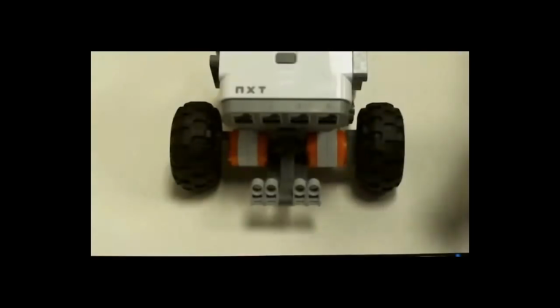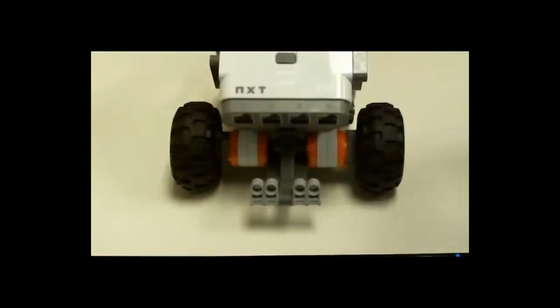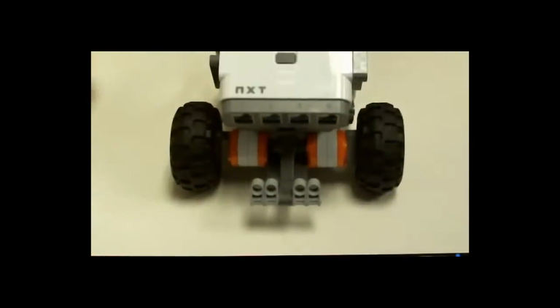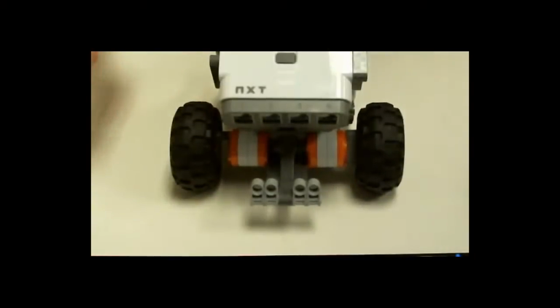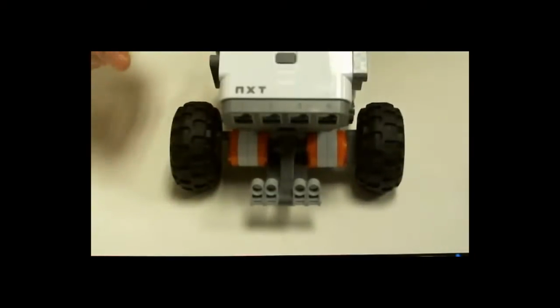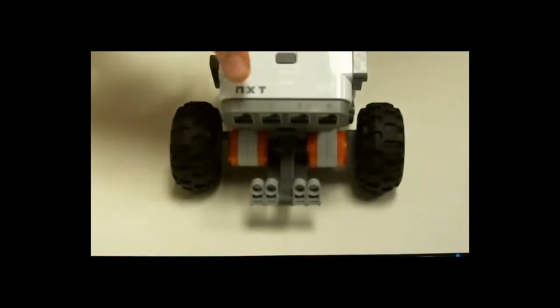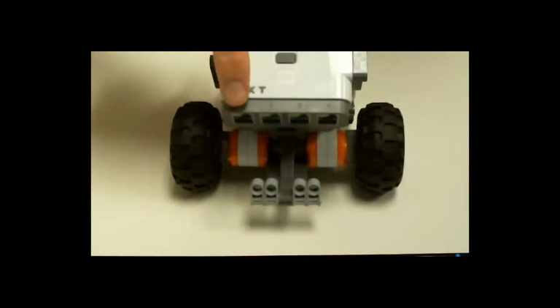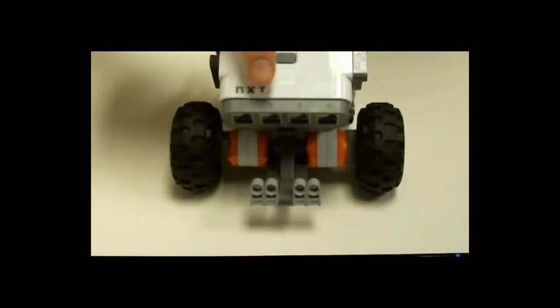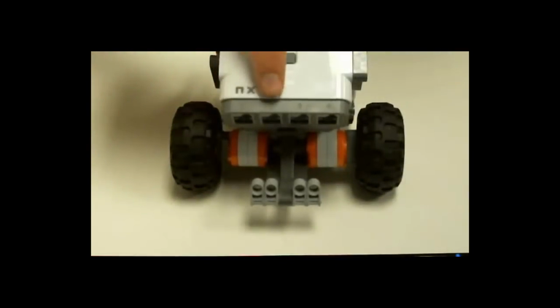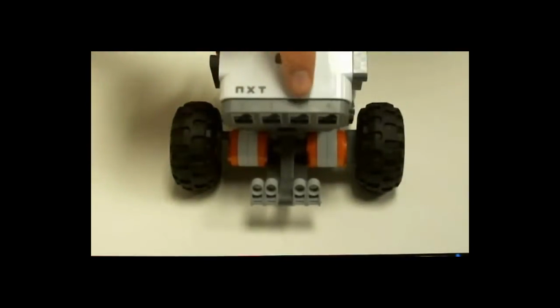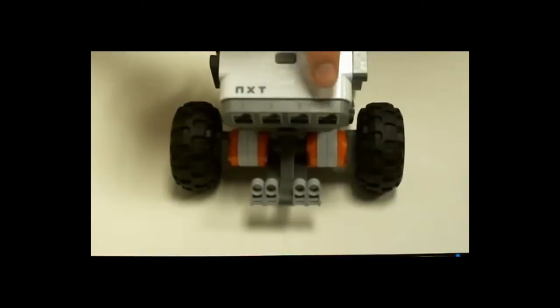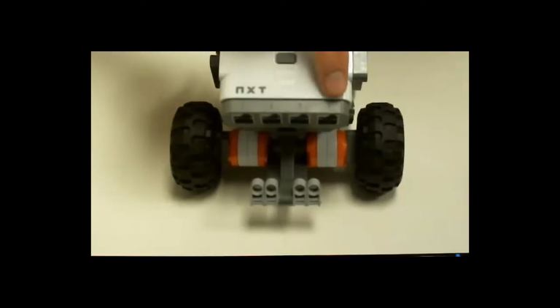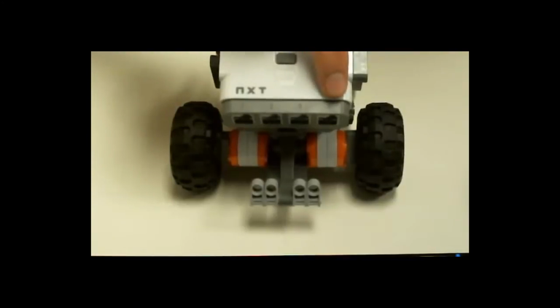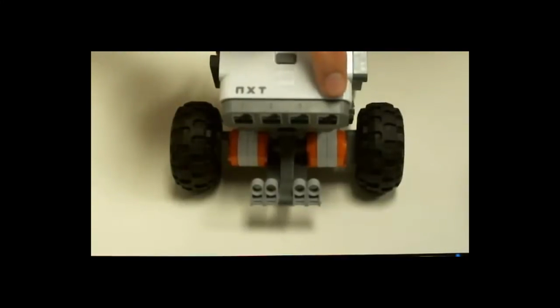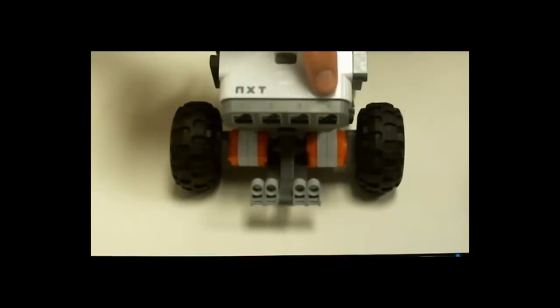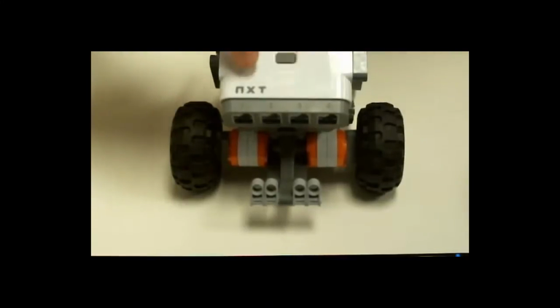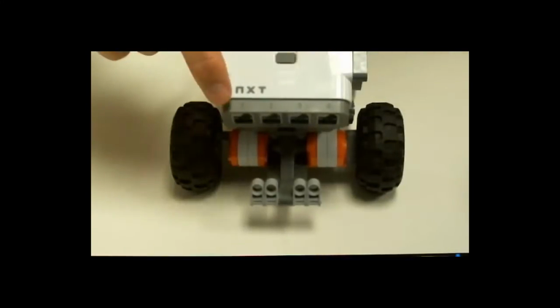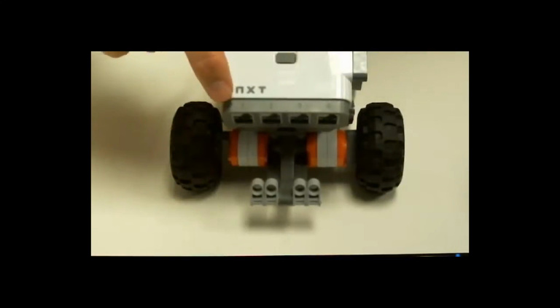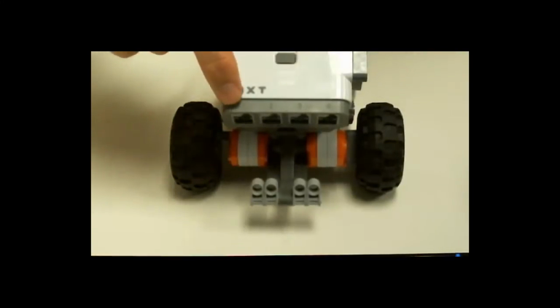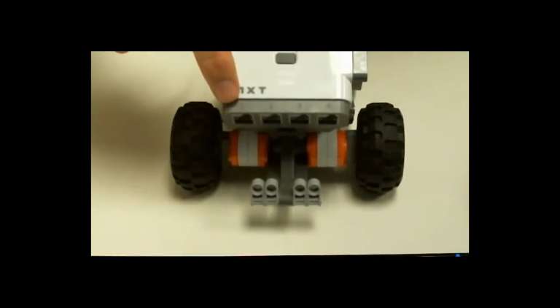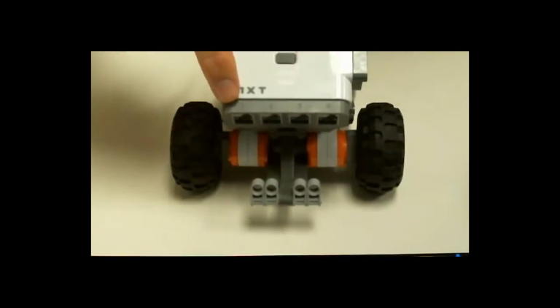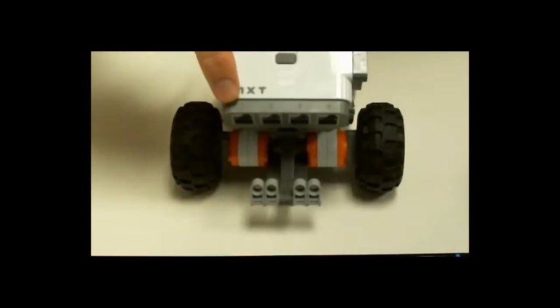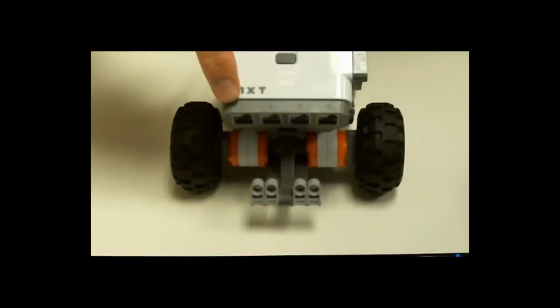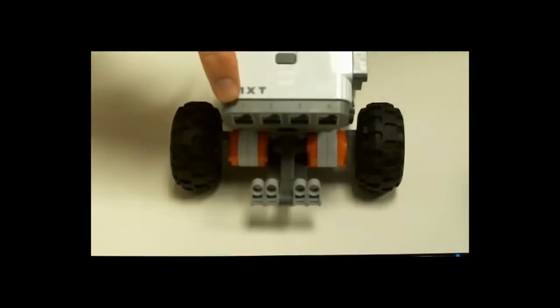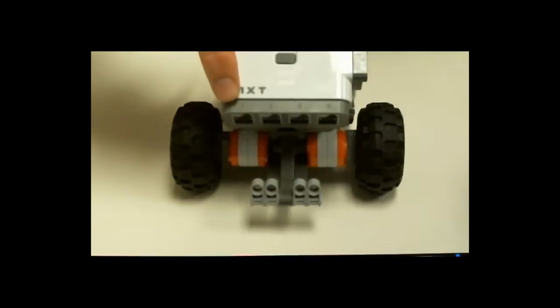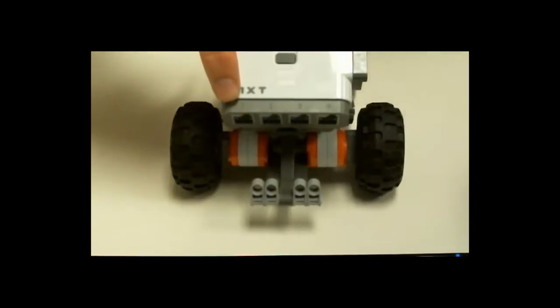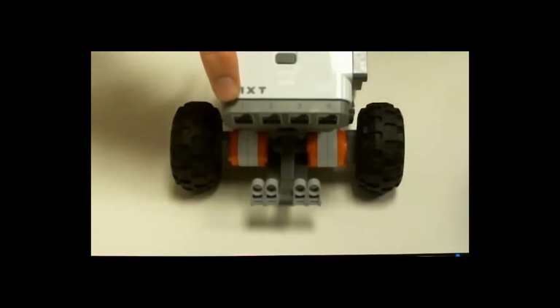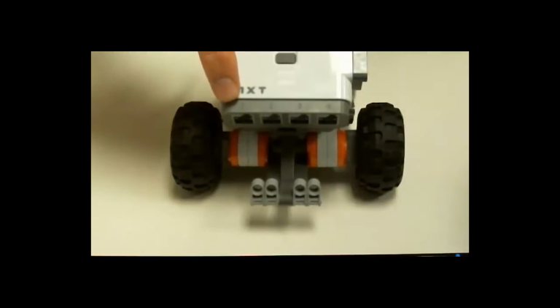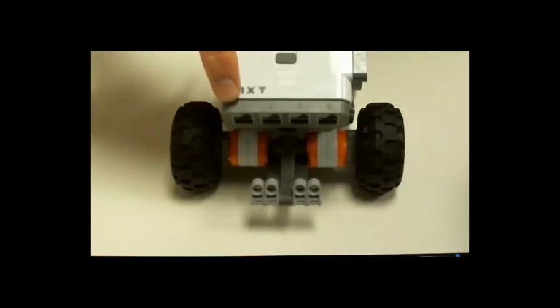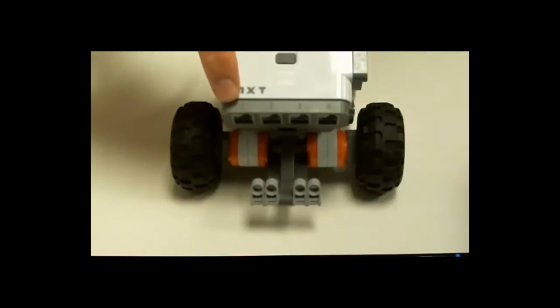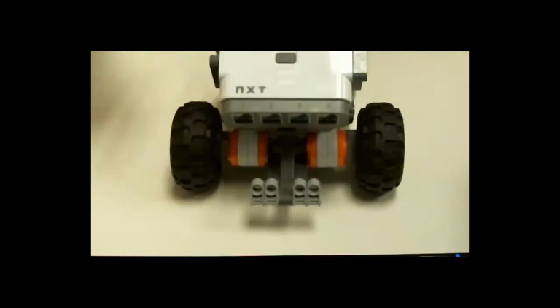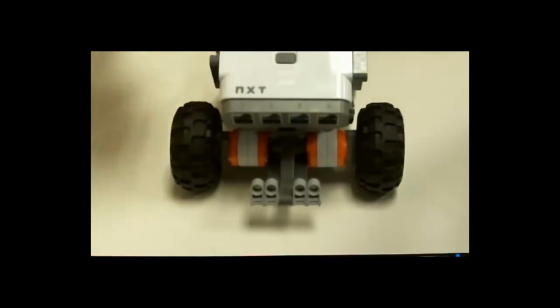On your robot you have four spots for sensors: one, two, three, and four. Now the default for the touch sensor is in number one, and I'll describe why that is later on in the programming section for the touch sensor.